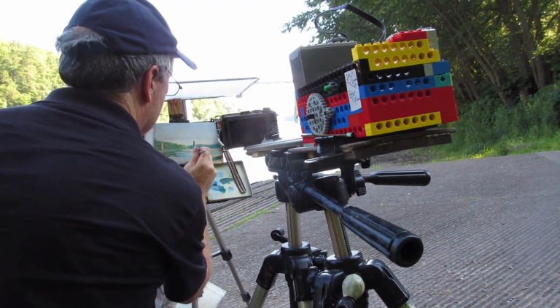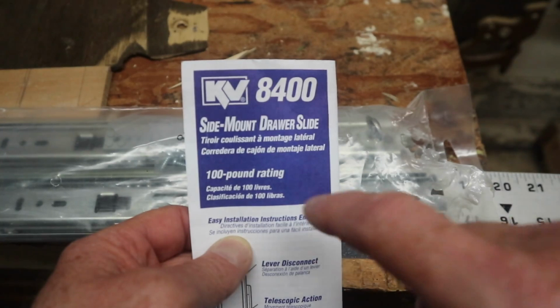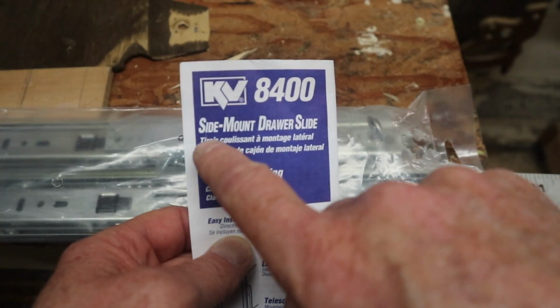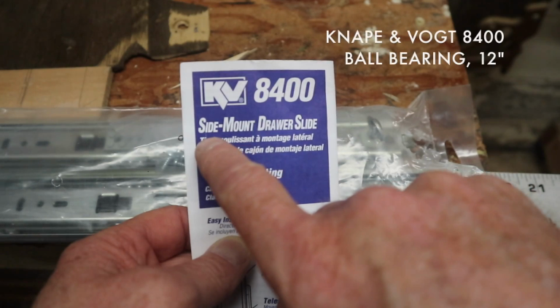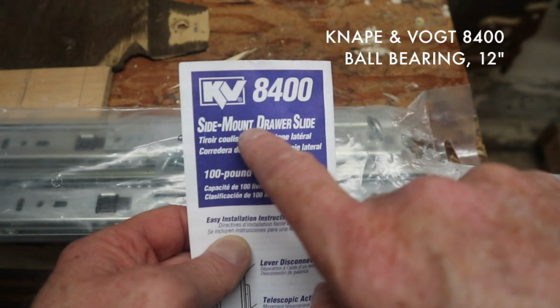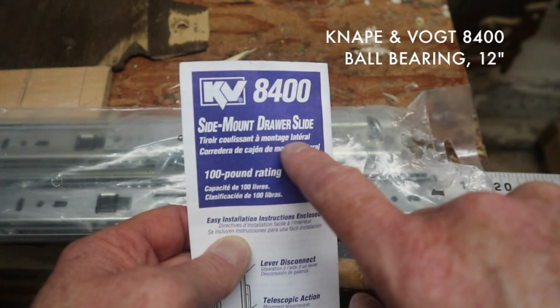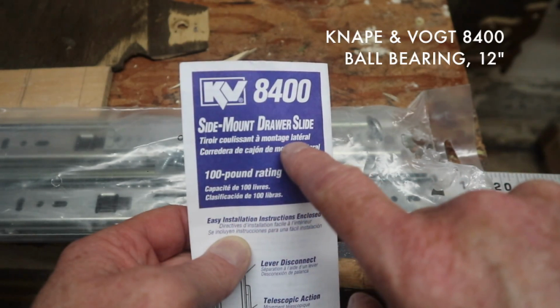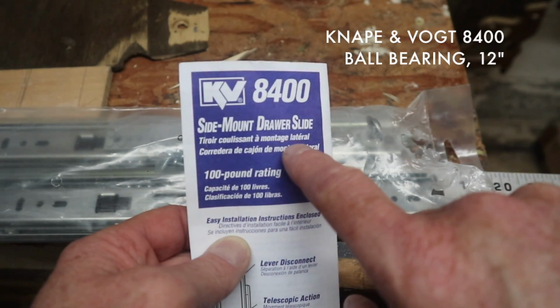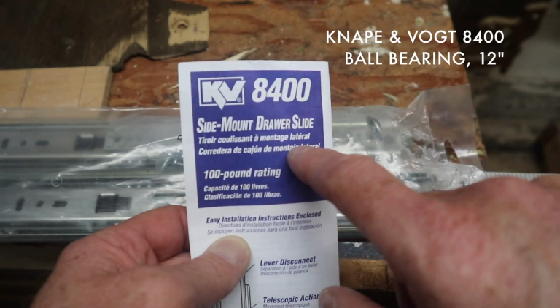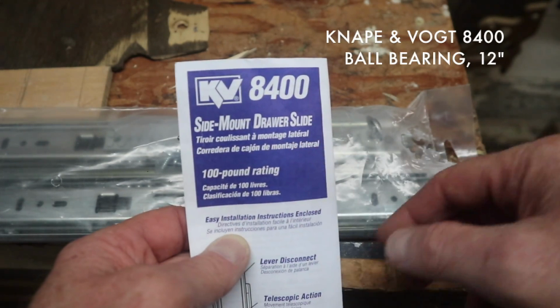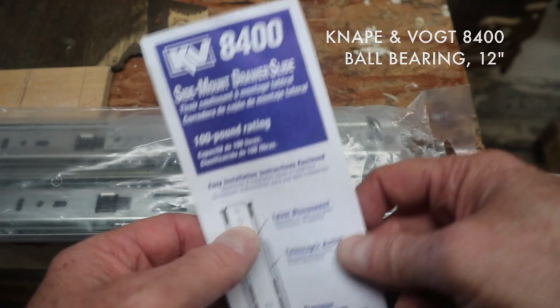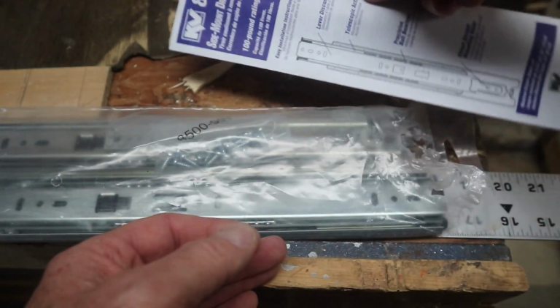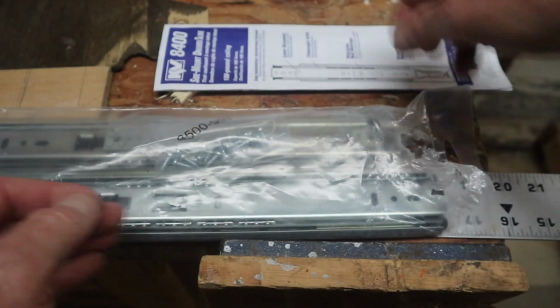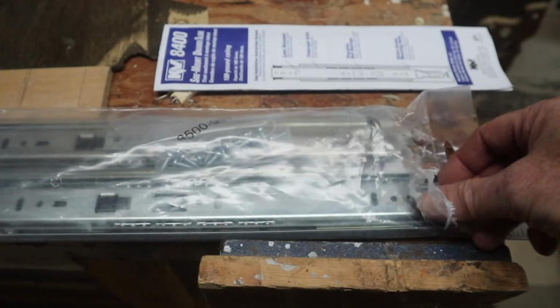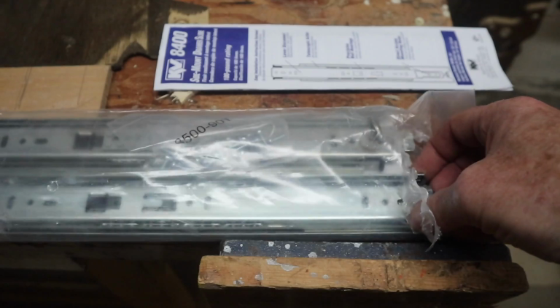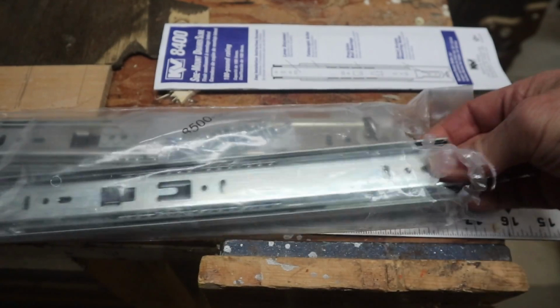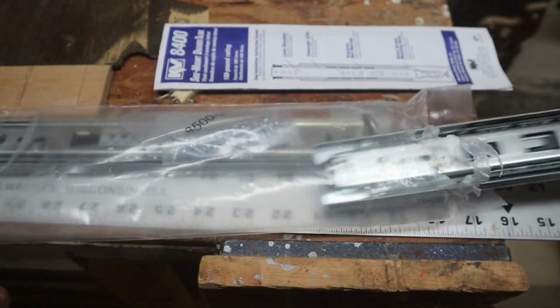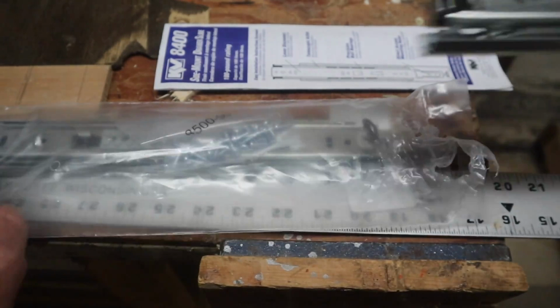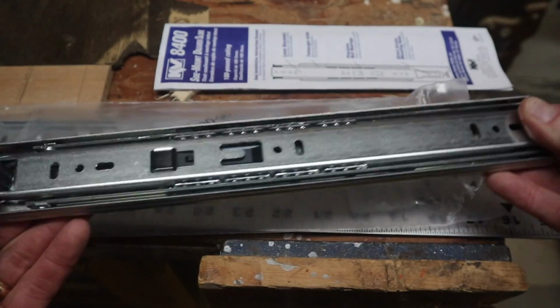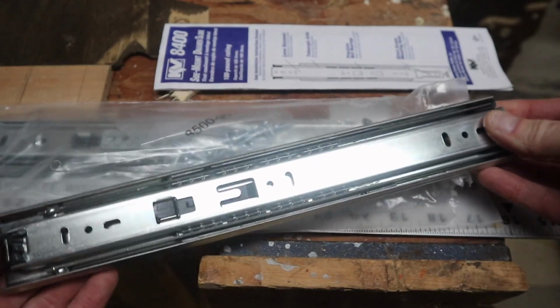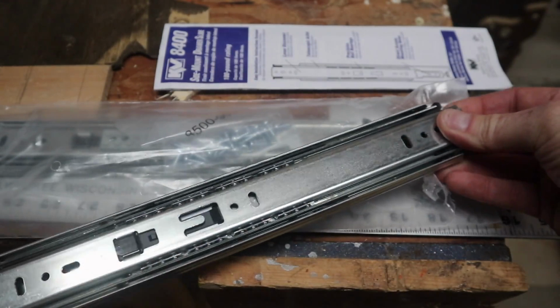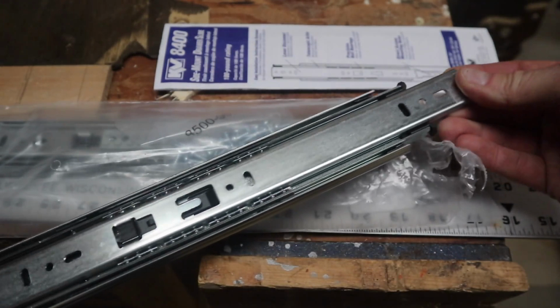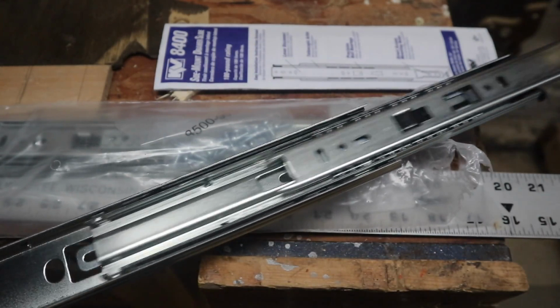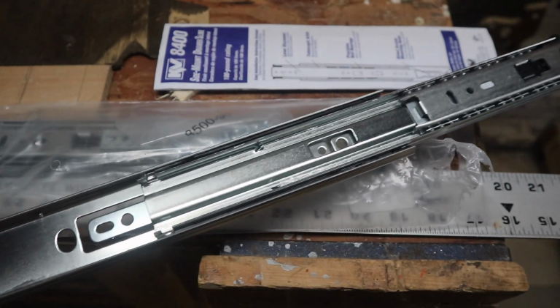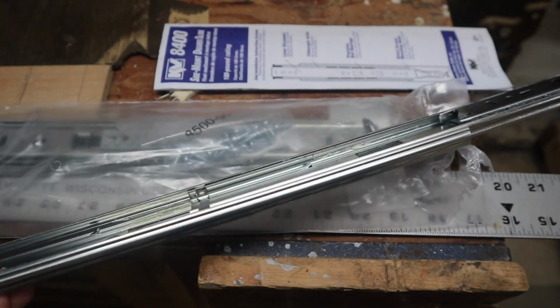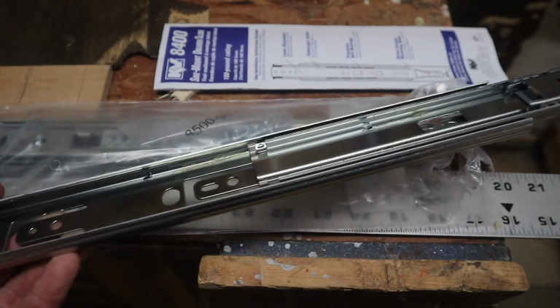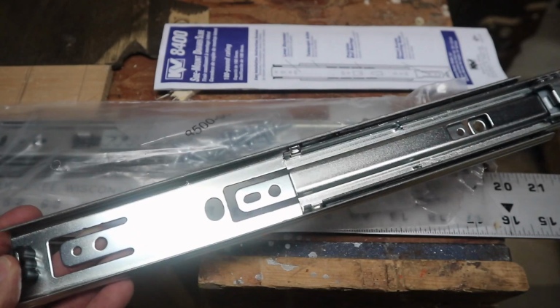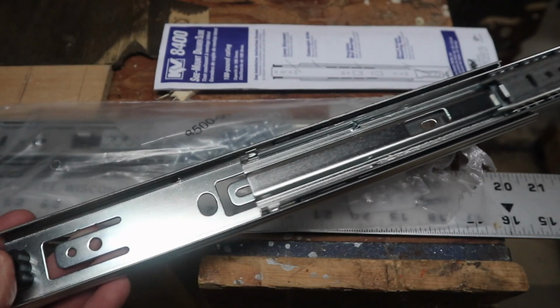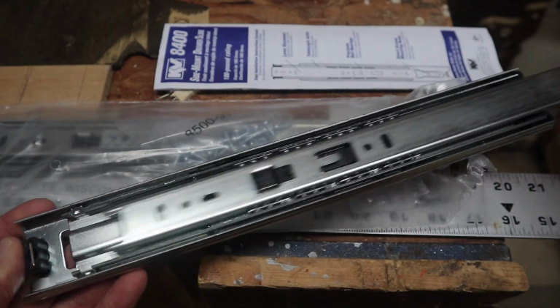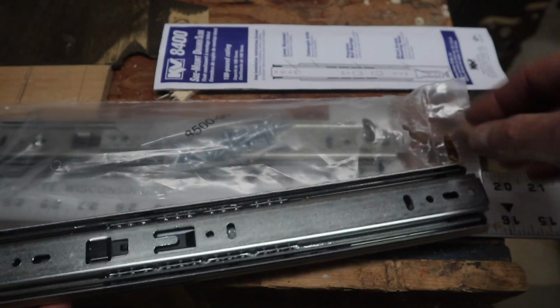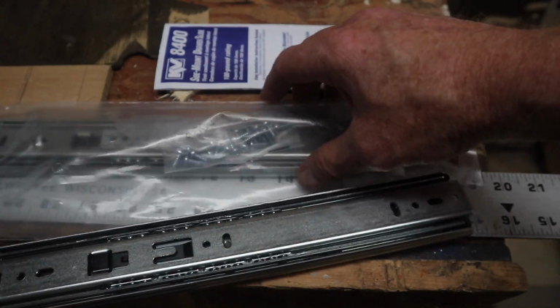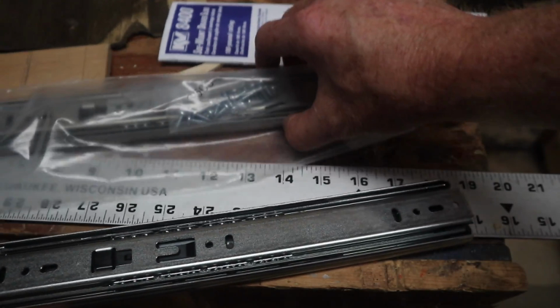This drawer slide is a side-mount KV8400 by Nape and Vogt. This is a 12-inch long one. It has three different telescoping parts which ride against each other on ball bearings.